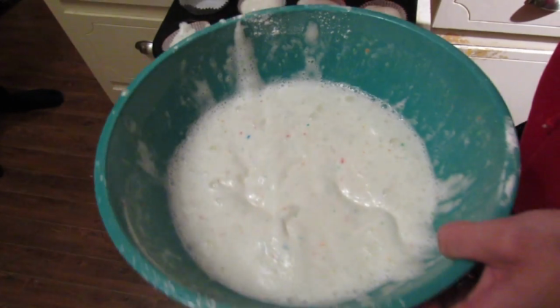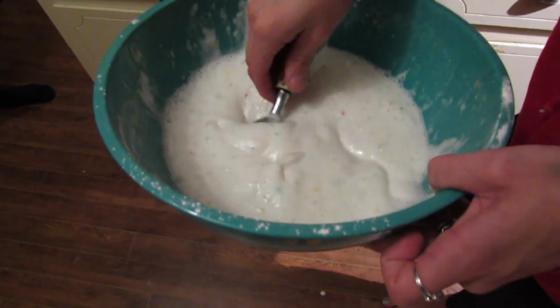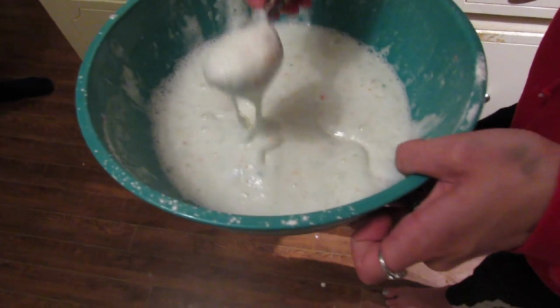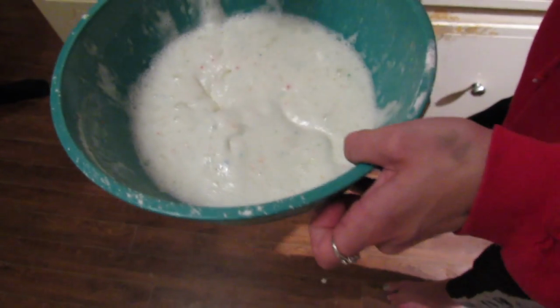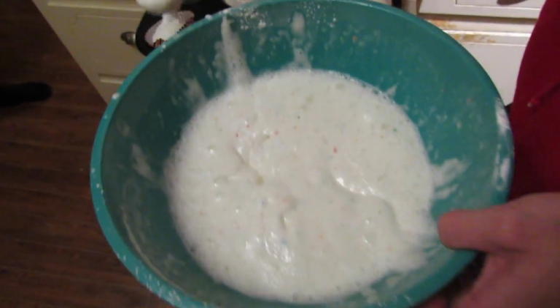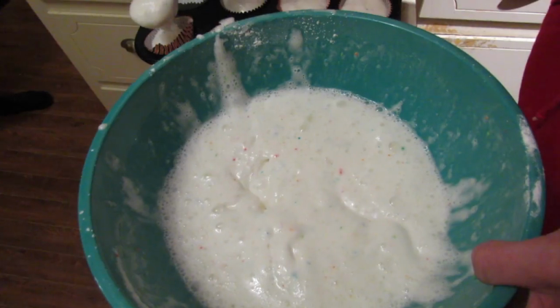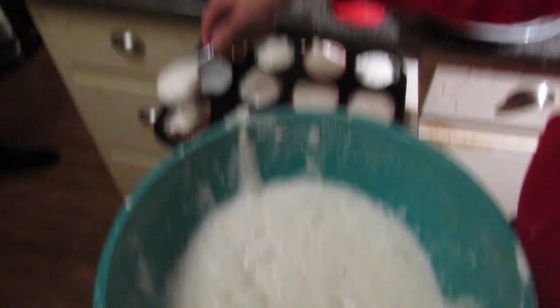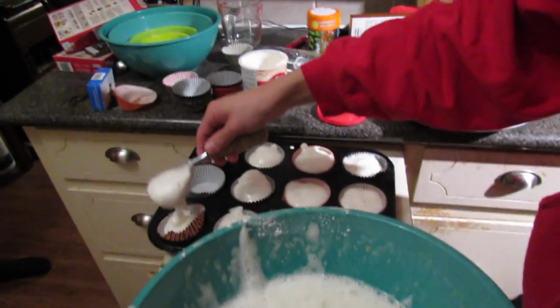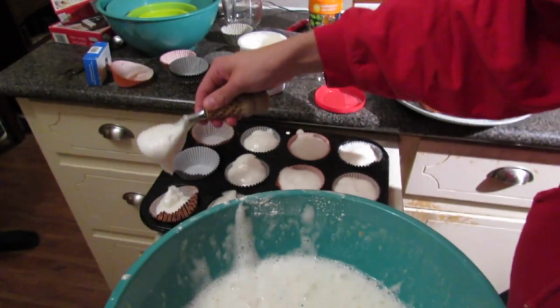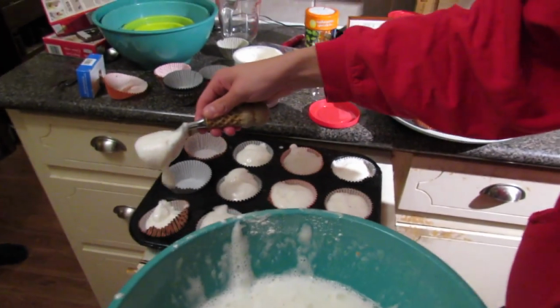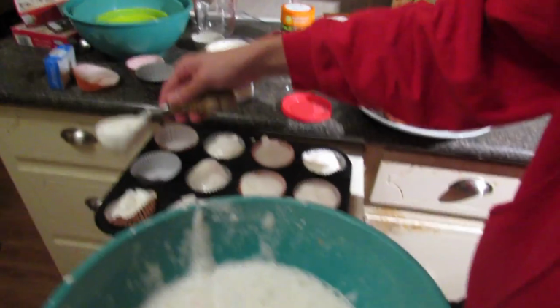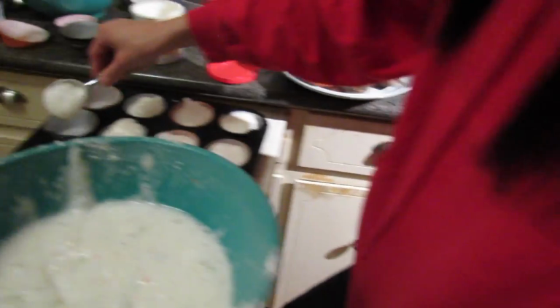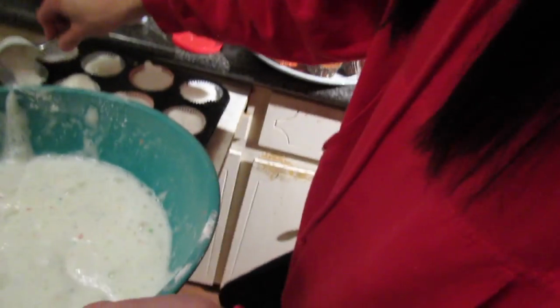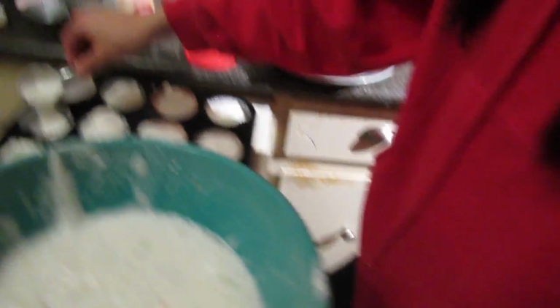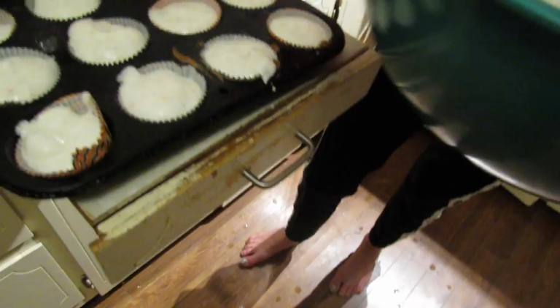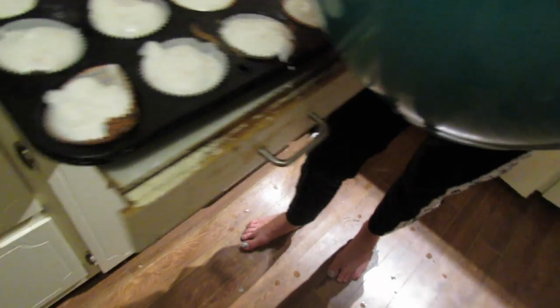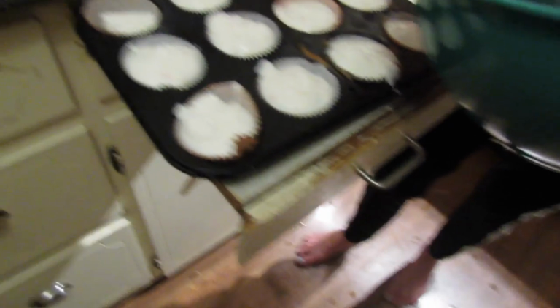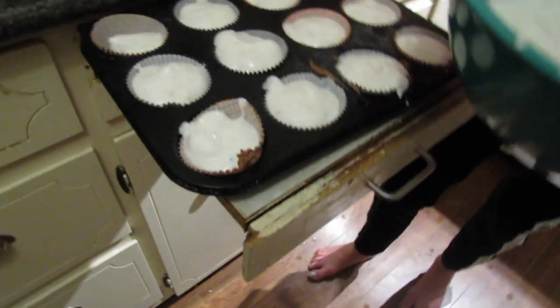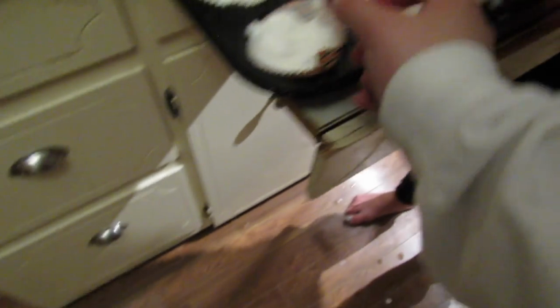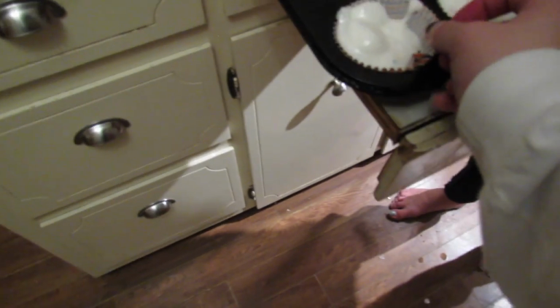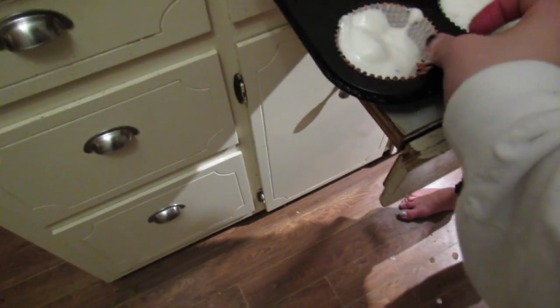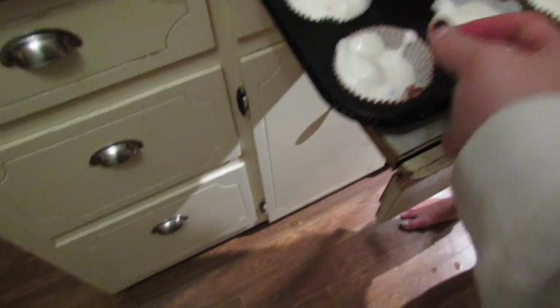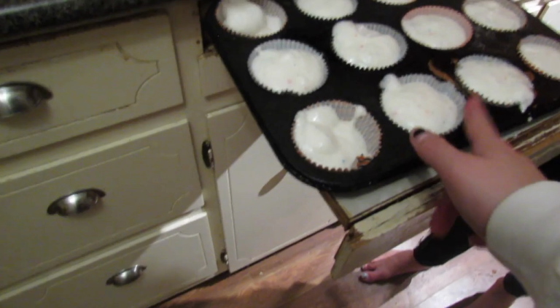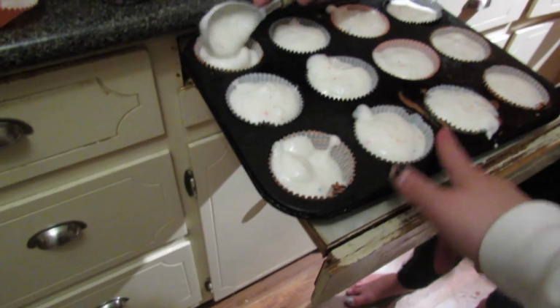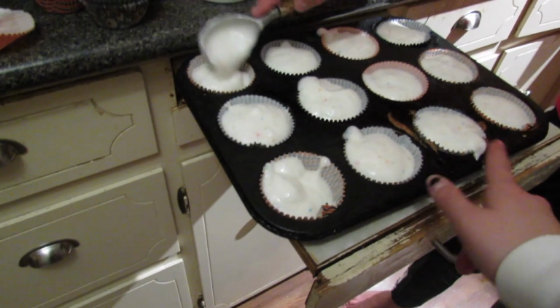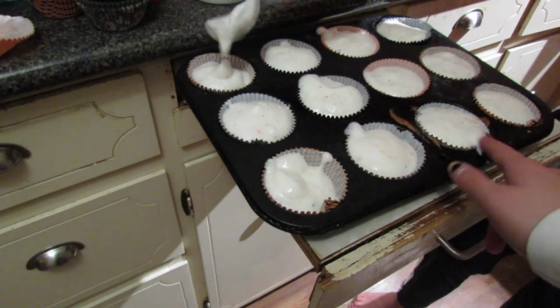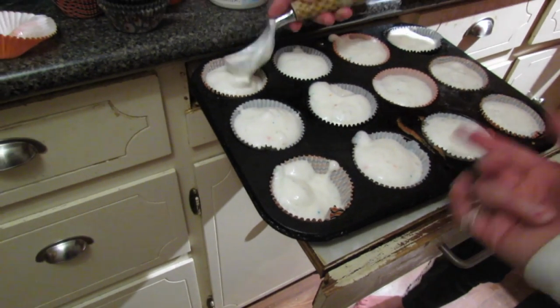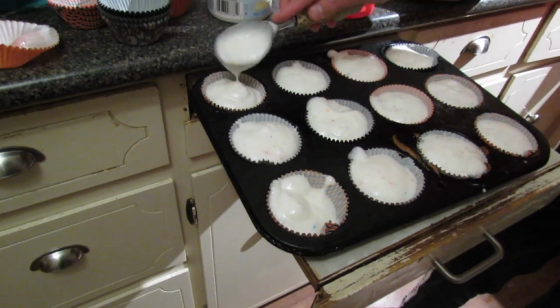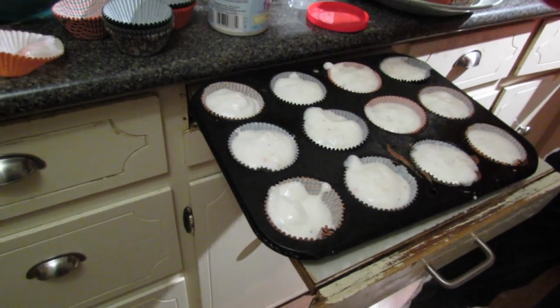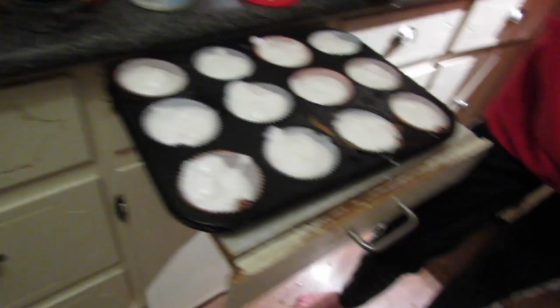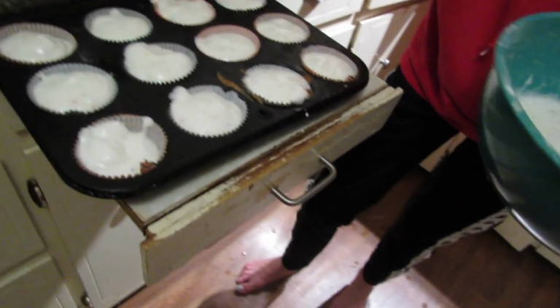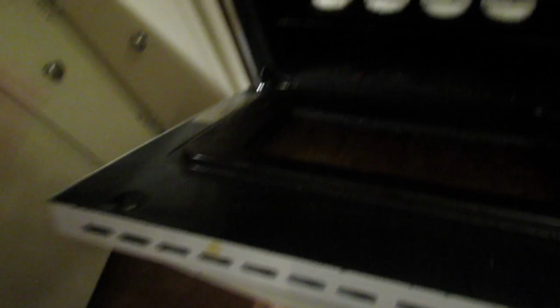We burnt our first dozen and a half, so we're making more and we're gonna troubleshoot and find out what went wrong. So what did go wrong? Well, first of all, we had the oven on too high. Second of all, we had the cupcakes on too high a rack.